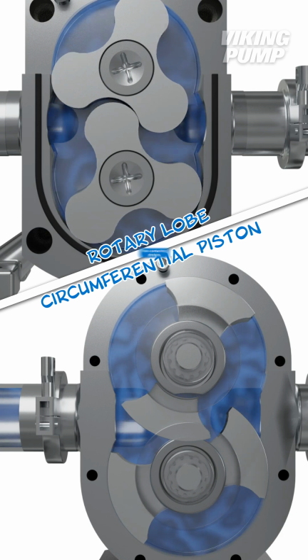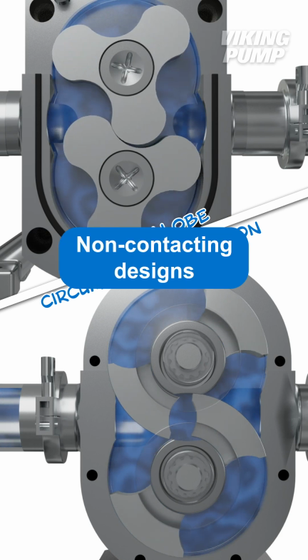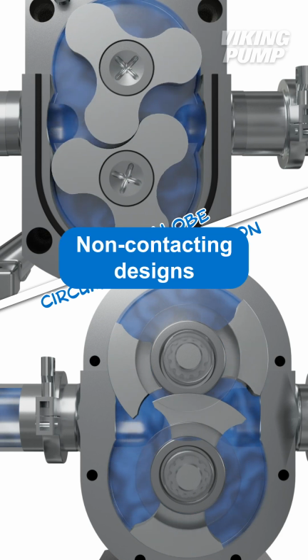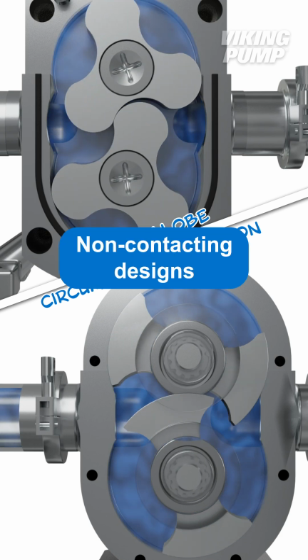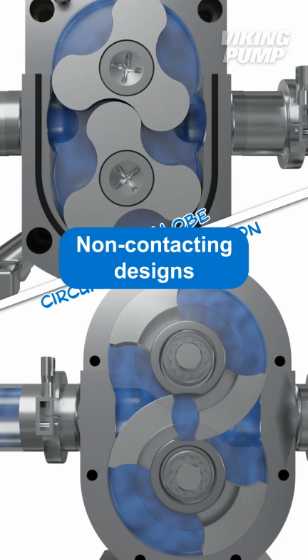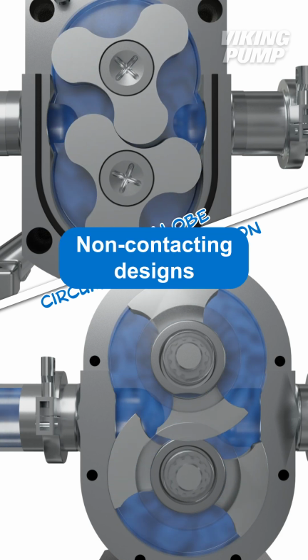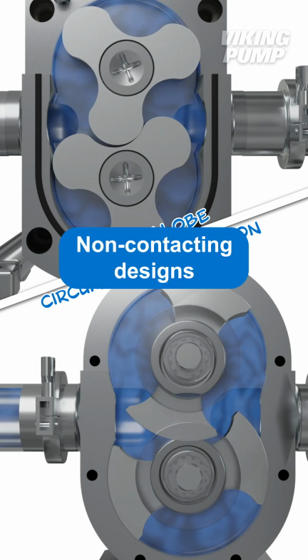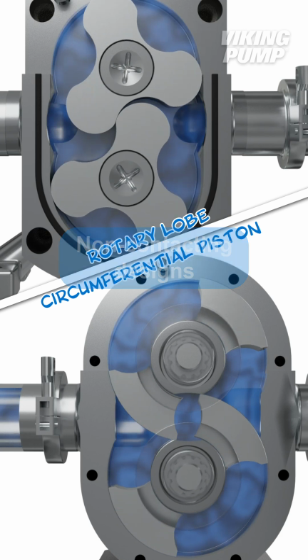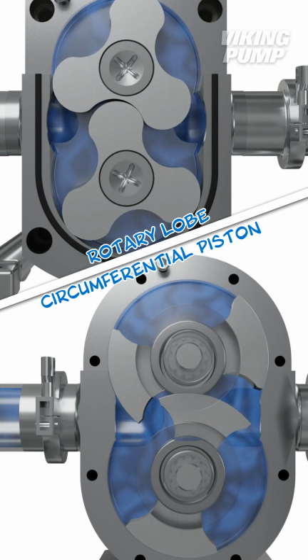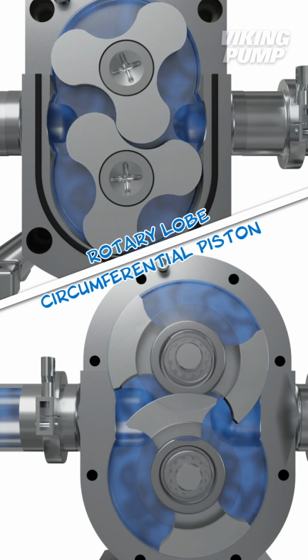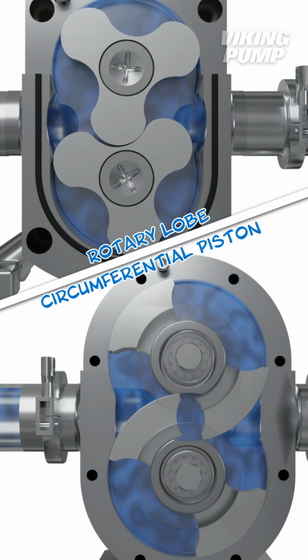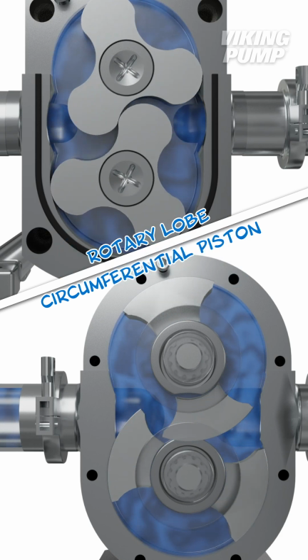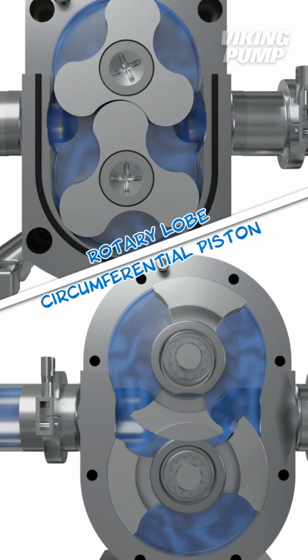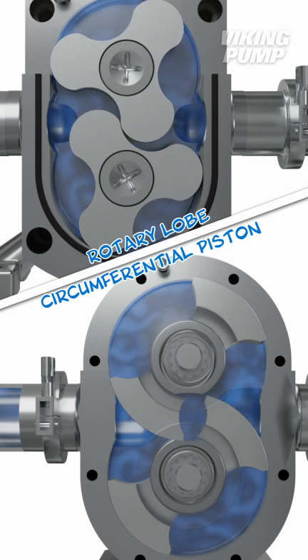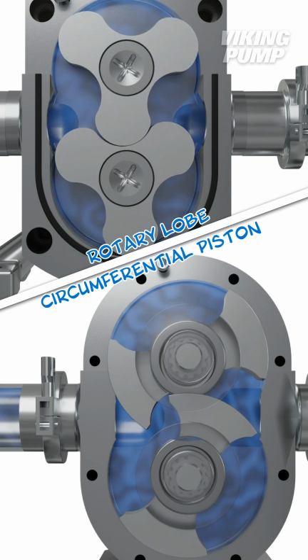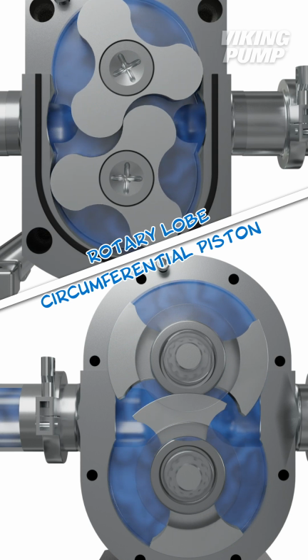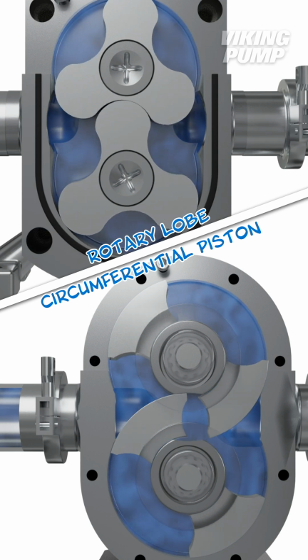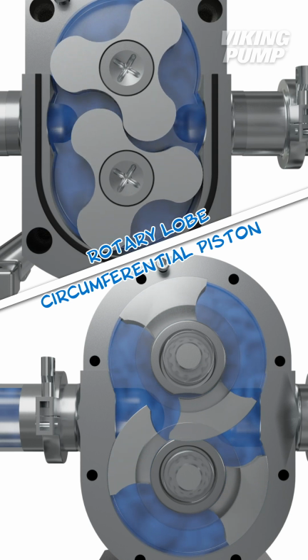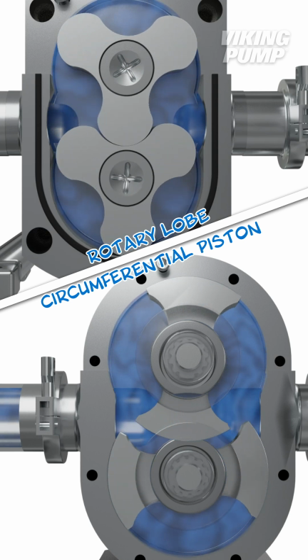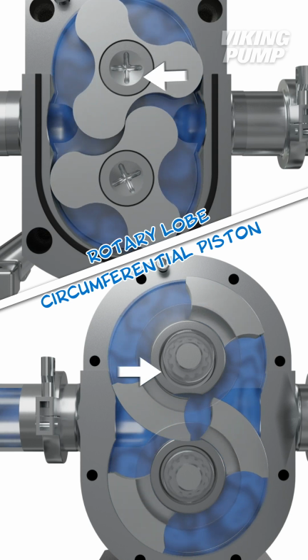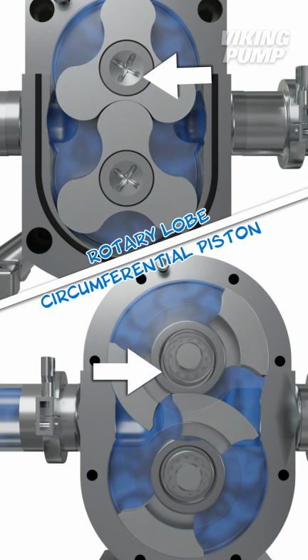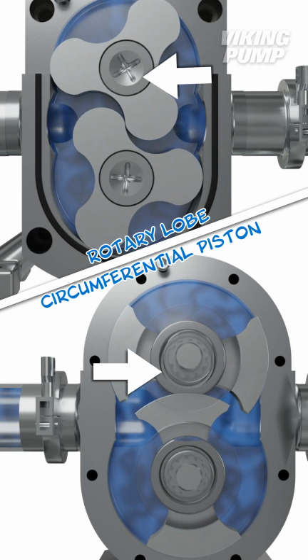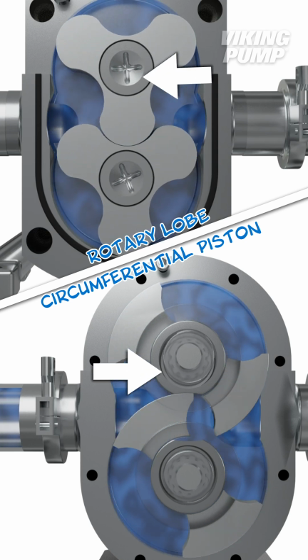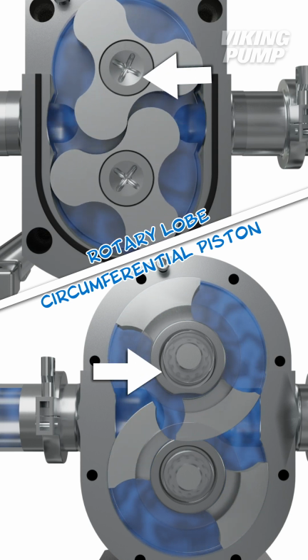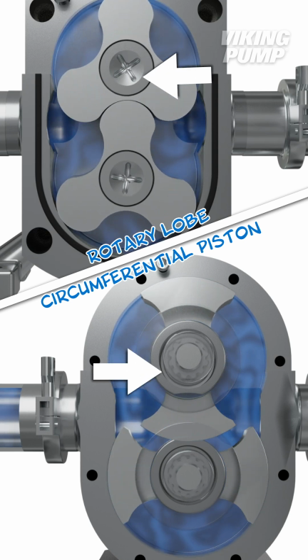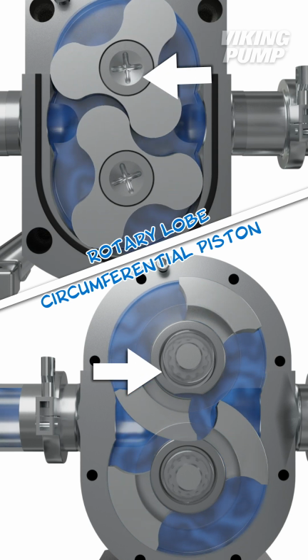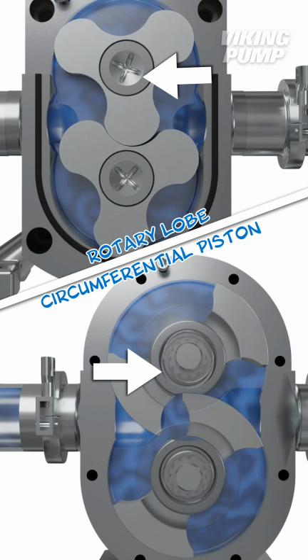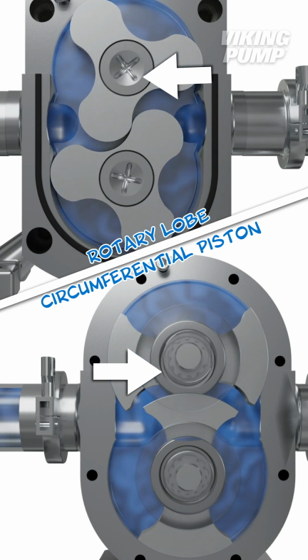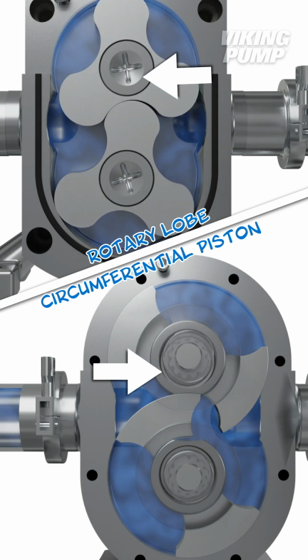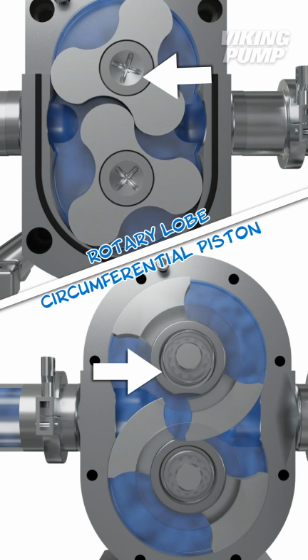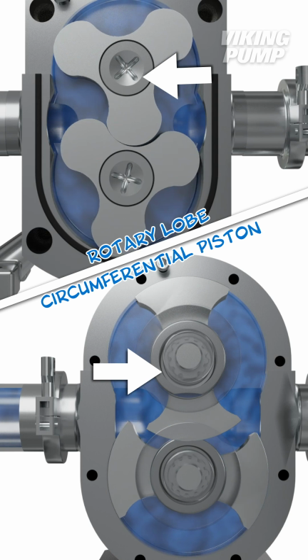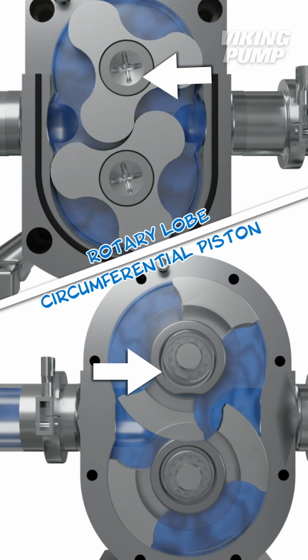Additionally, both are non-contacting designs. Unlike gear pumps where one gear pushes the other, these pumping elements — called rotors — are driven independently by a set of timing gears near the back of the pump.